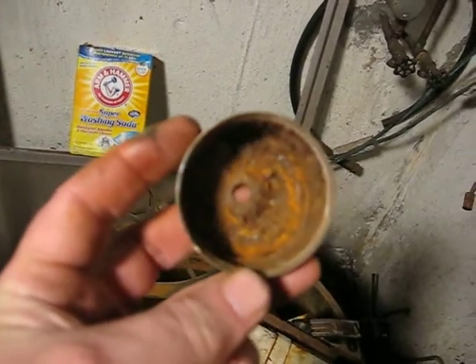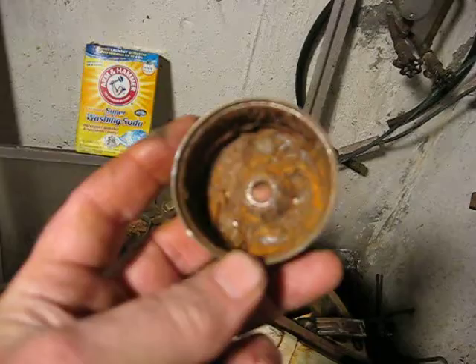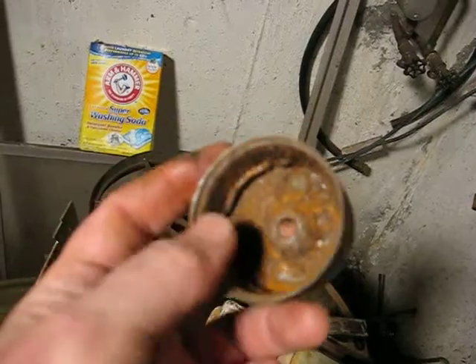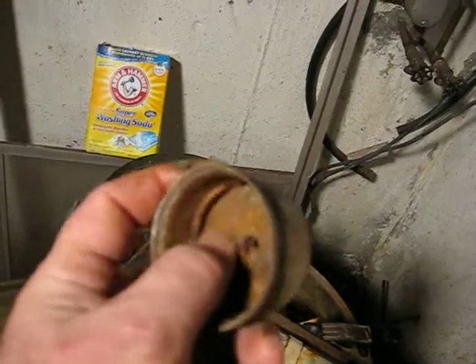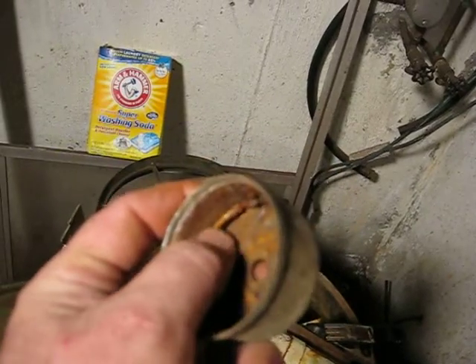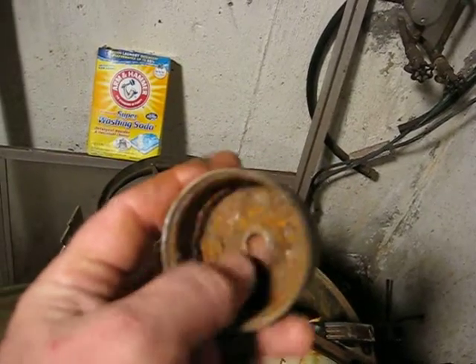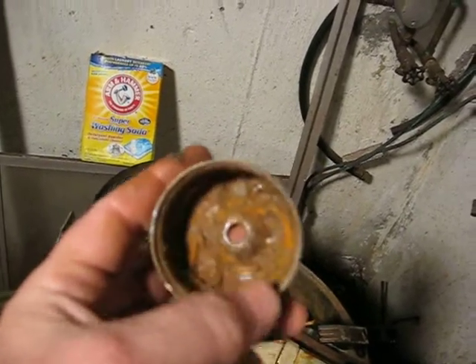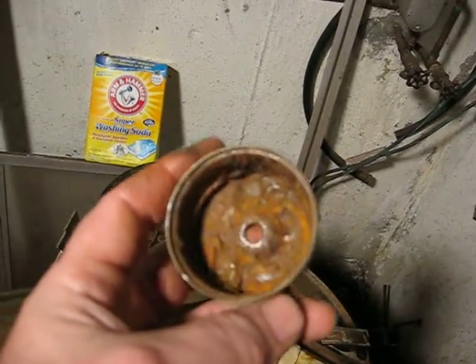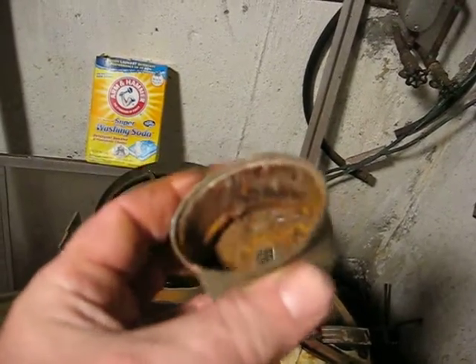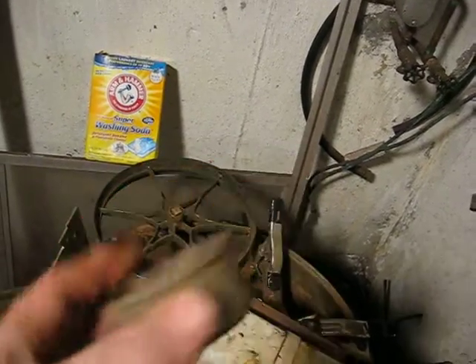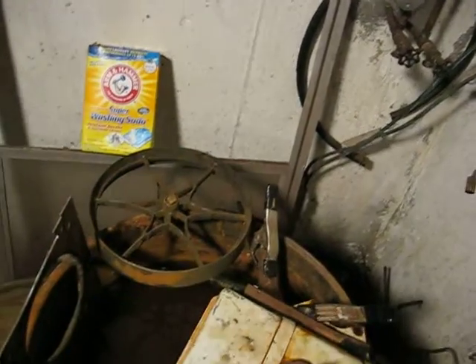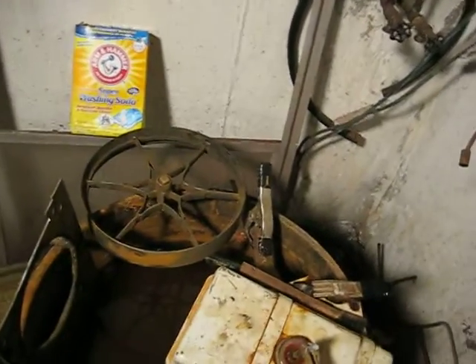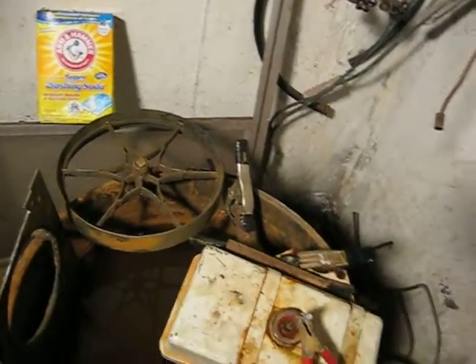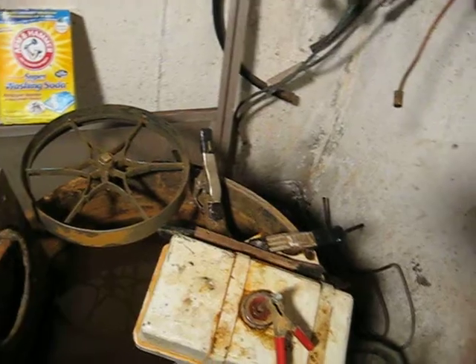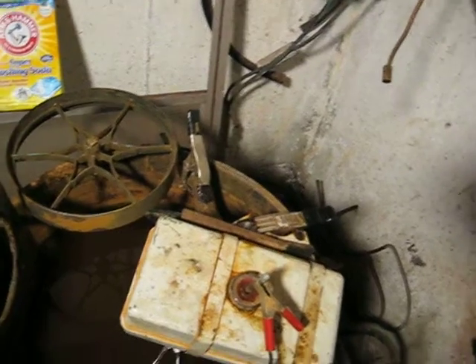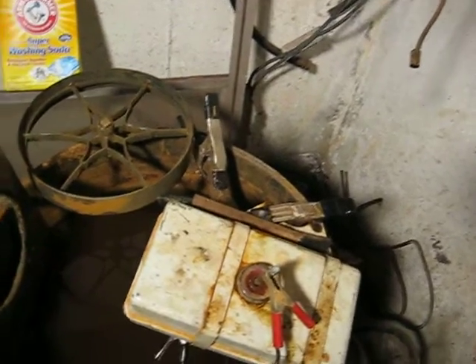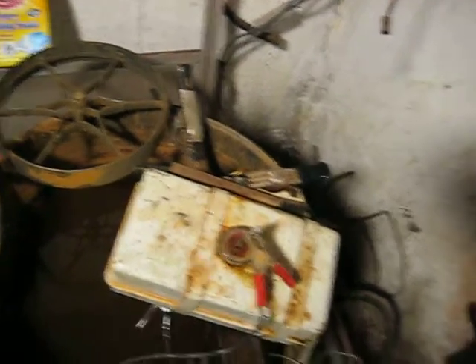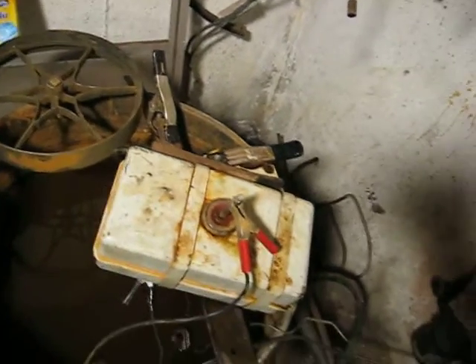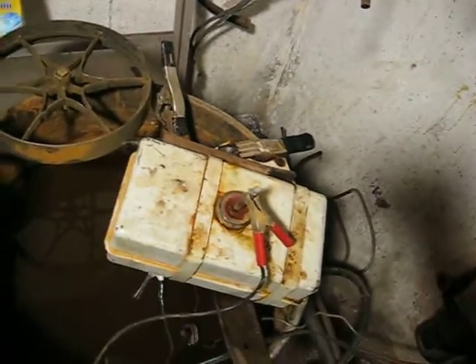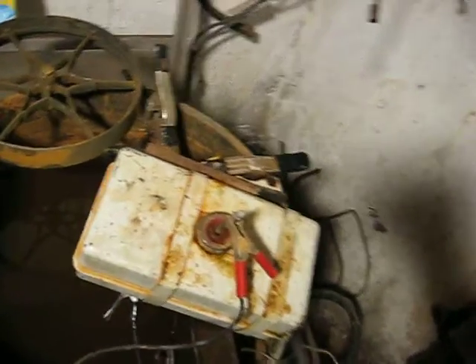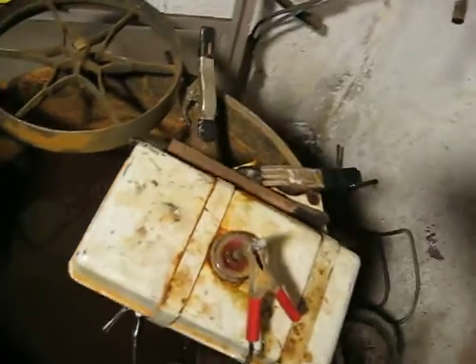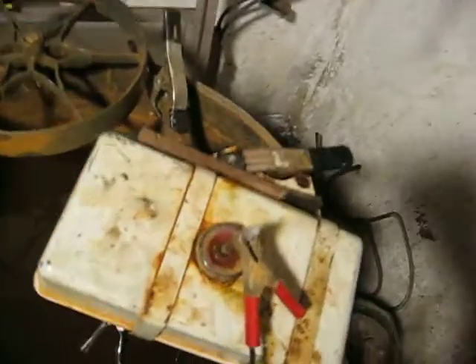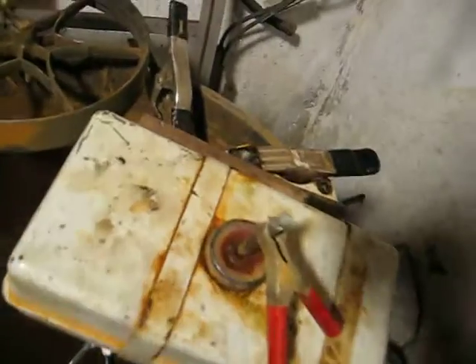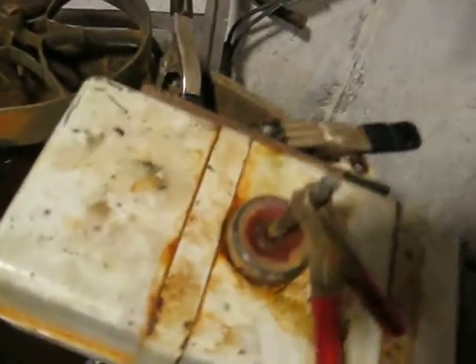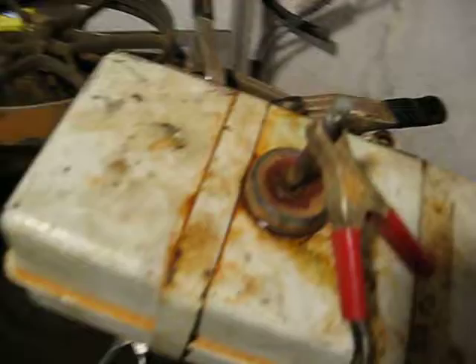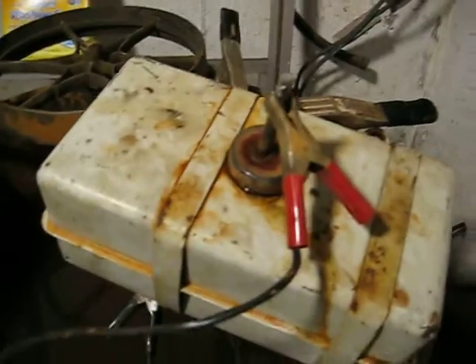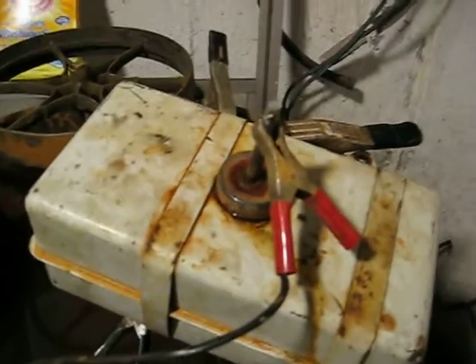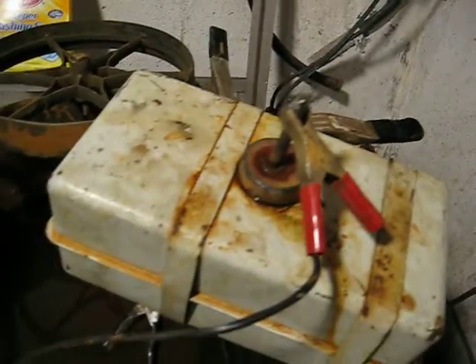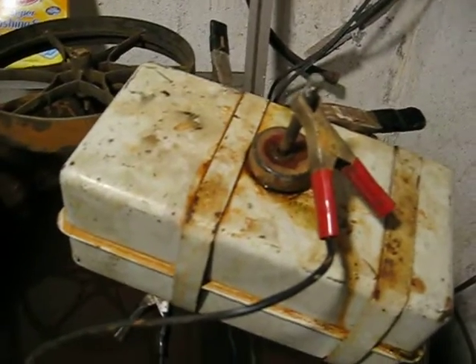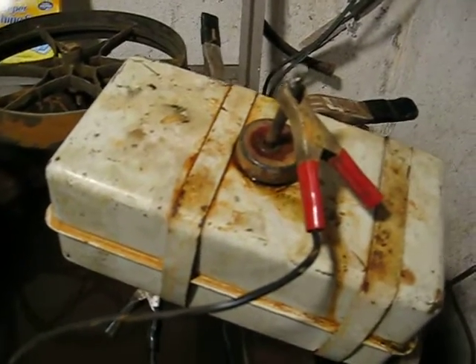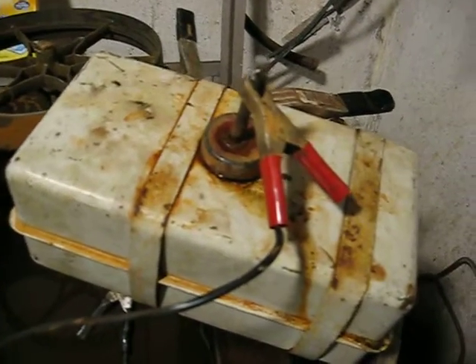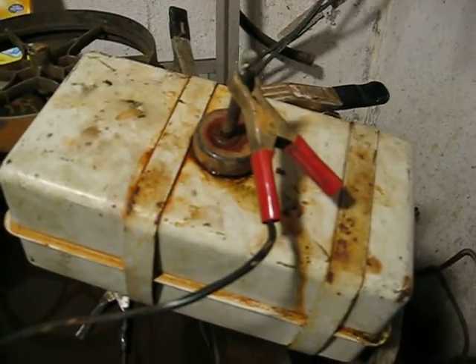So the carb is shot, we'll get a new one of those, but this is how I remove the rust from the inside of the tank because the tank looked just almost as bad as the fuel bowl there.